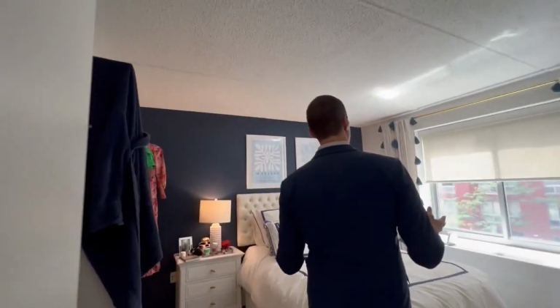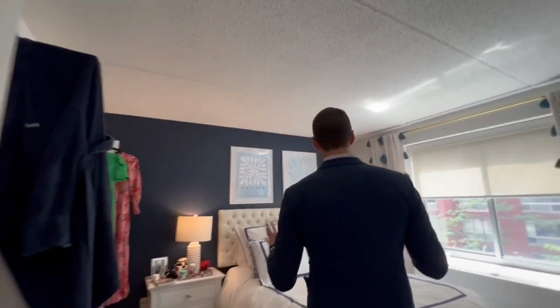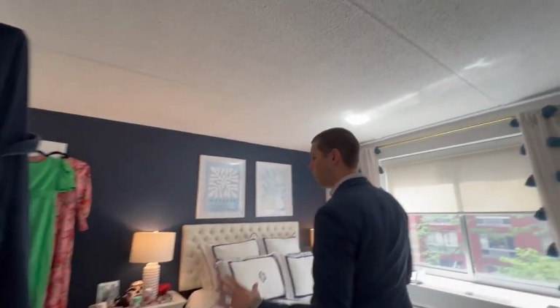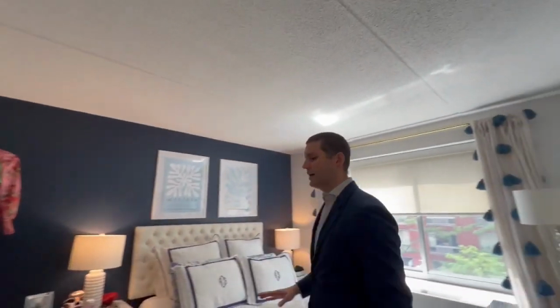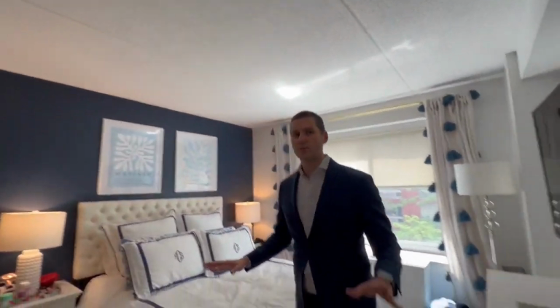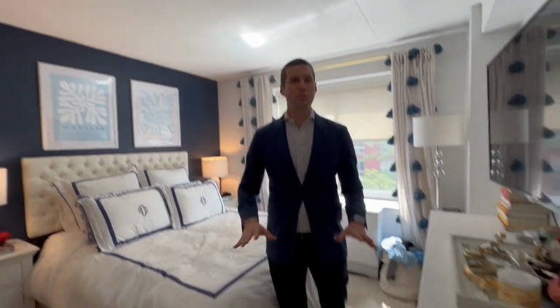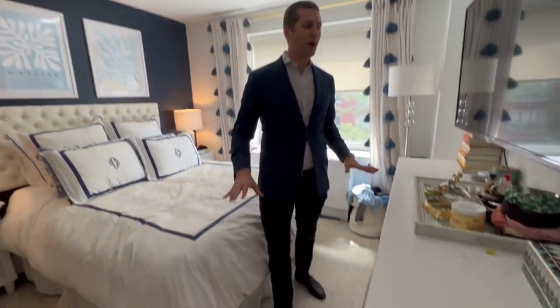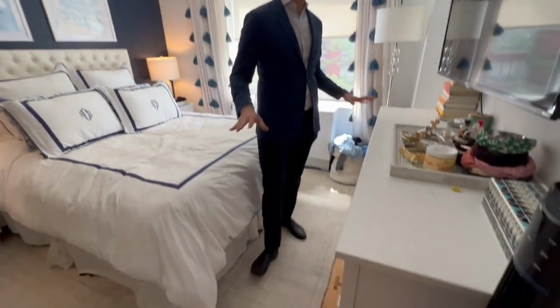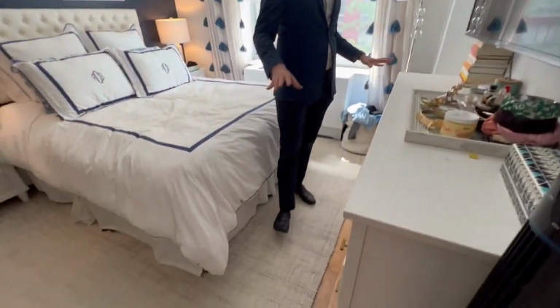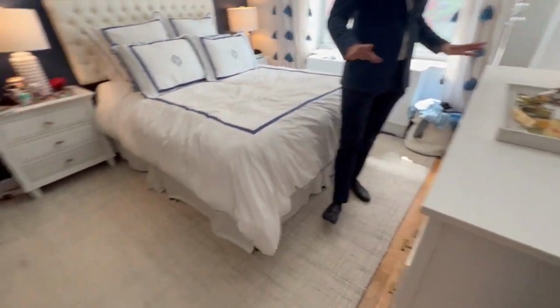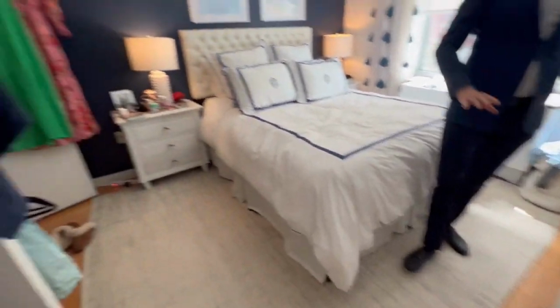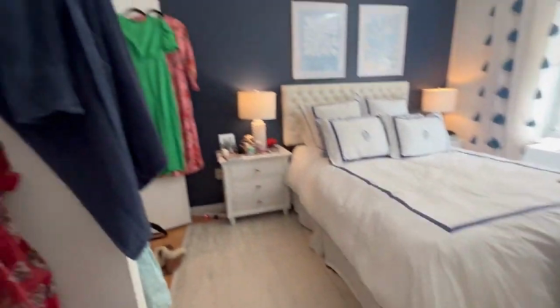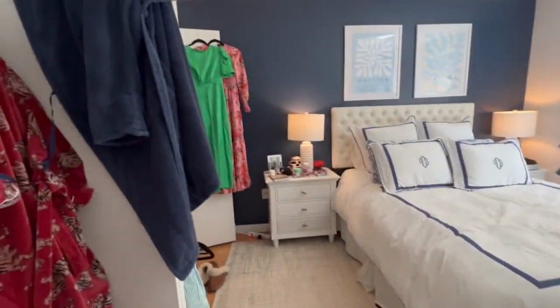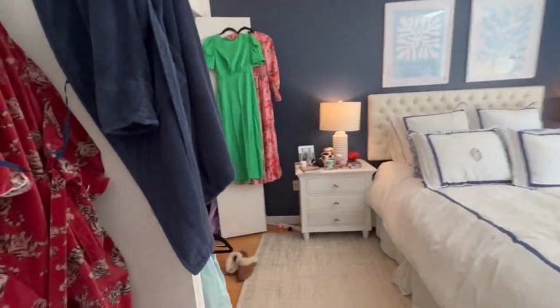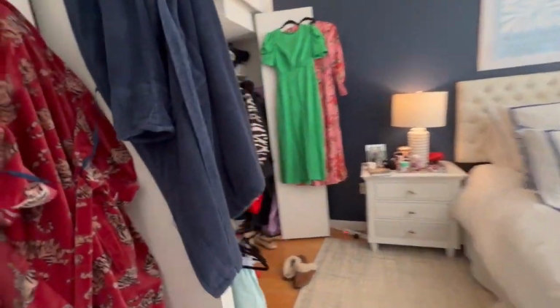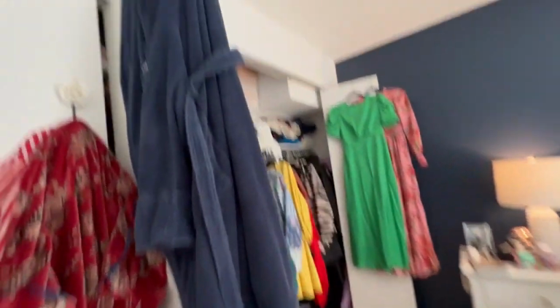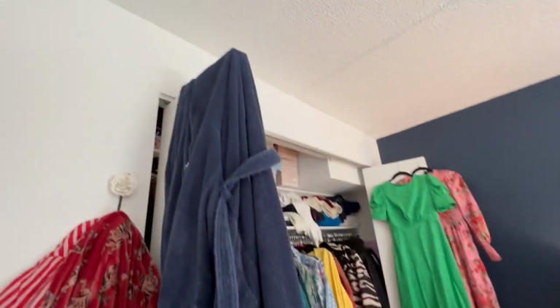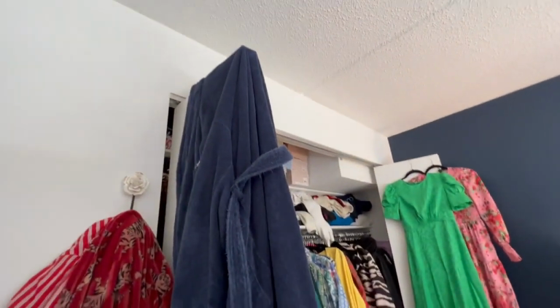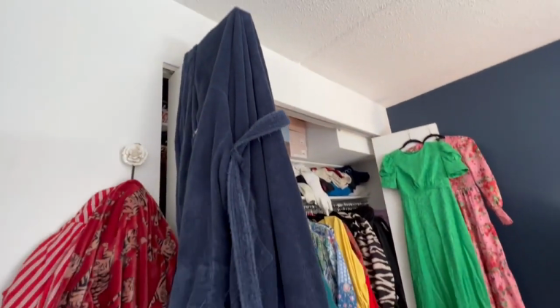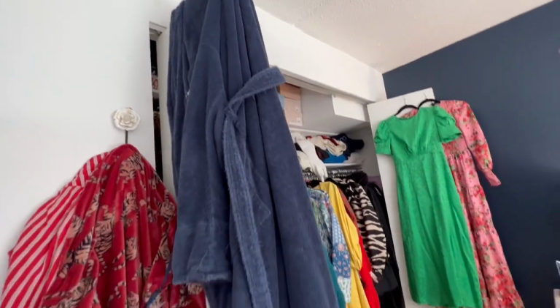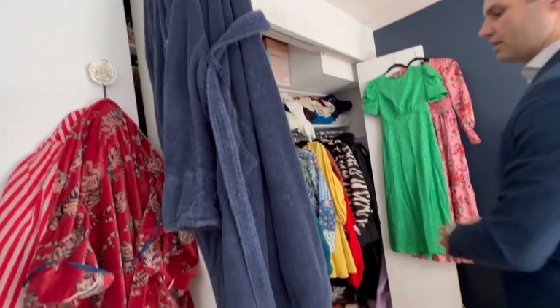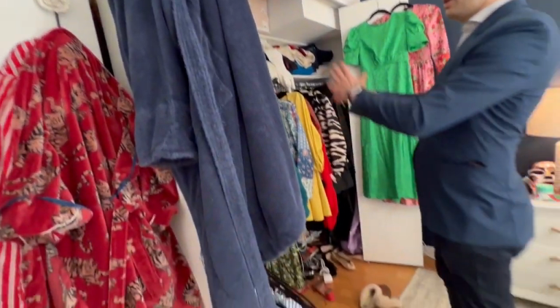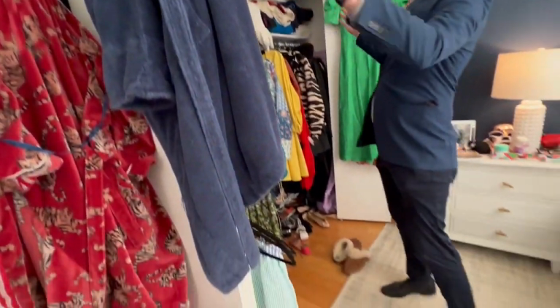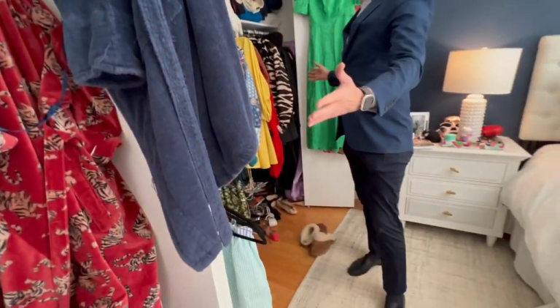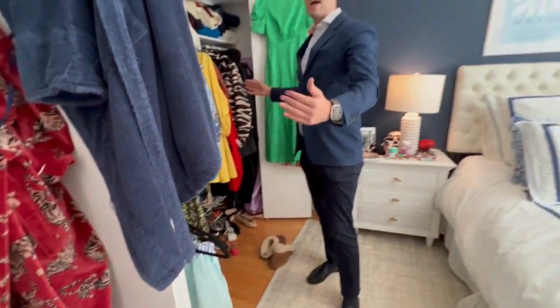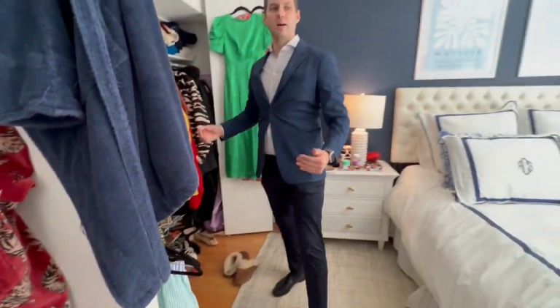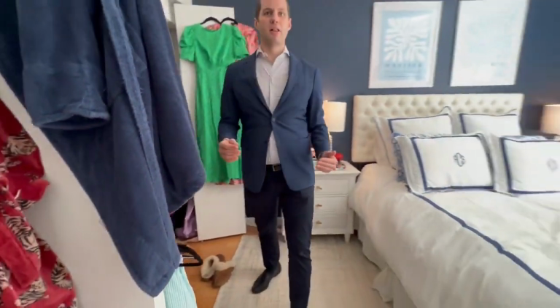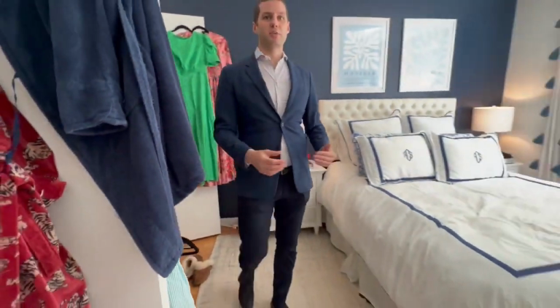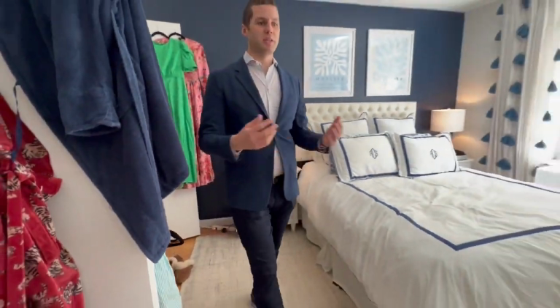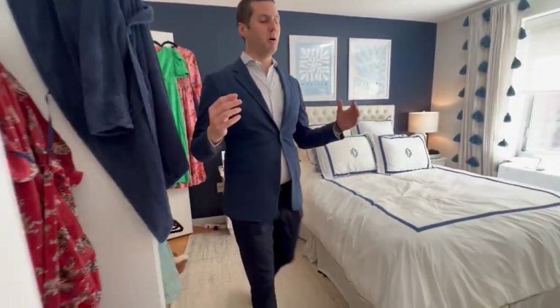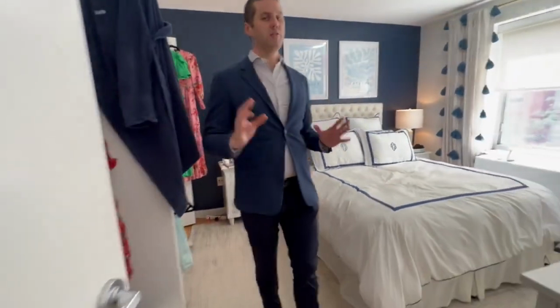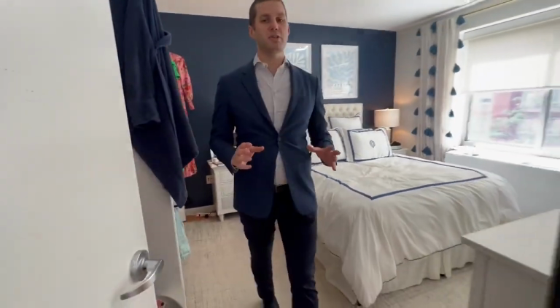Over here you have a very large bedroom. Quiet — super quiet in this building. Very nice unit on the fifth floor.